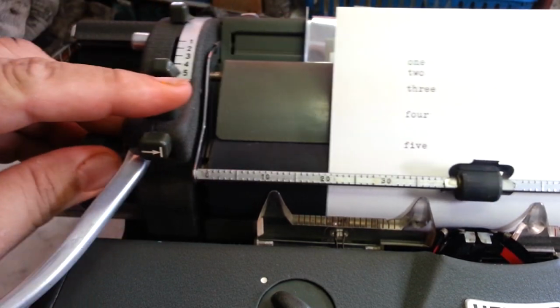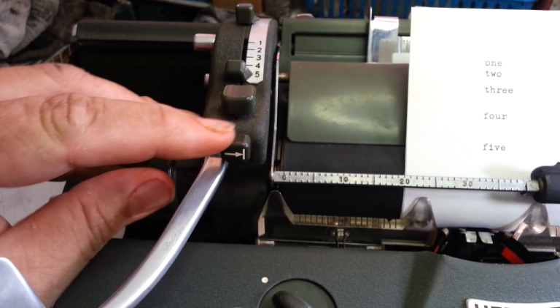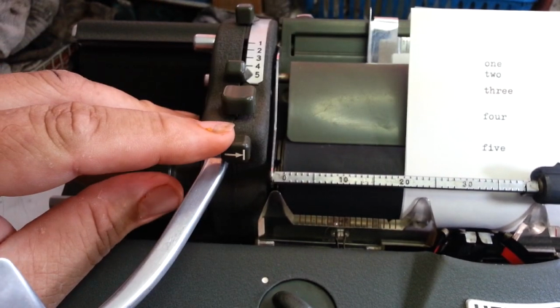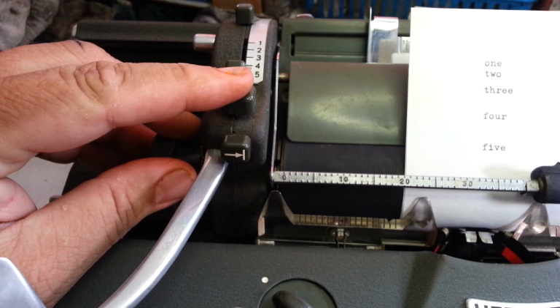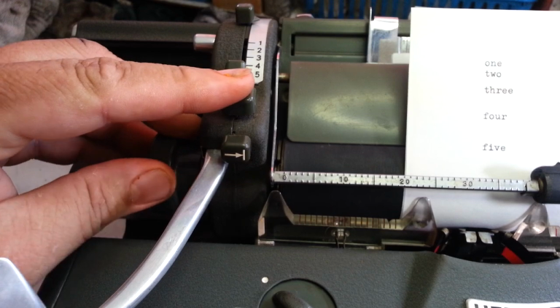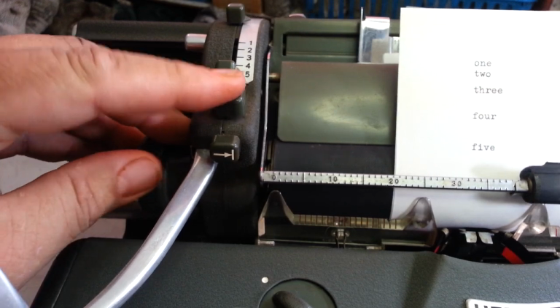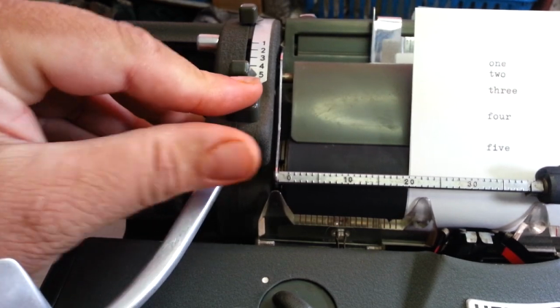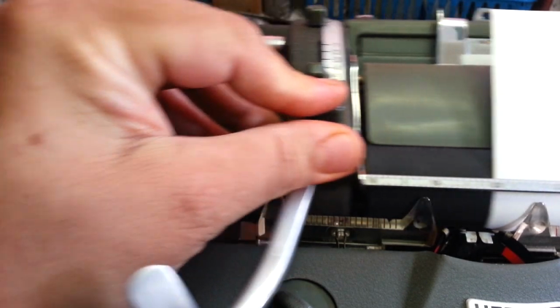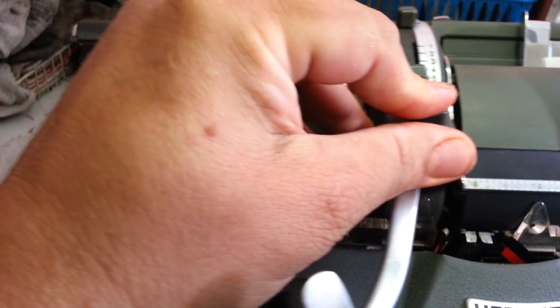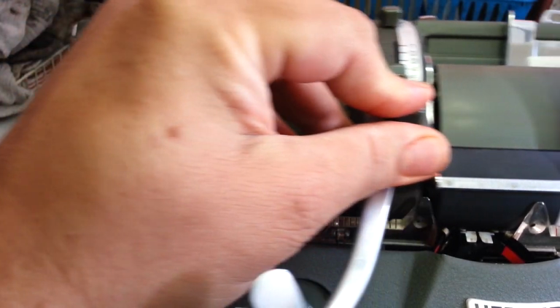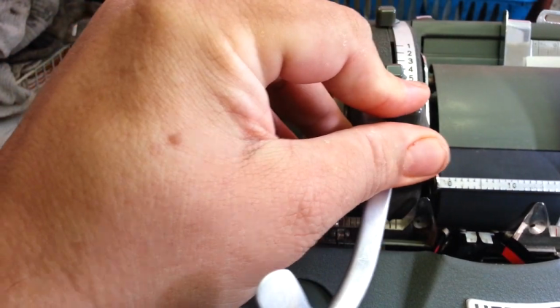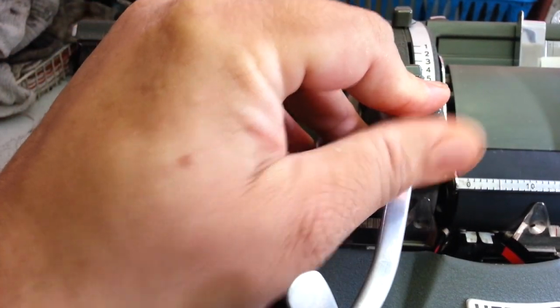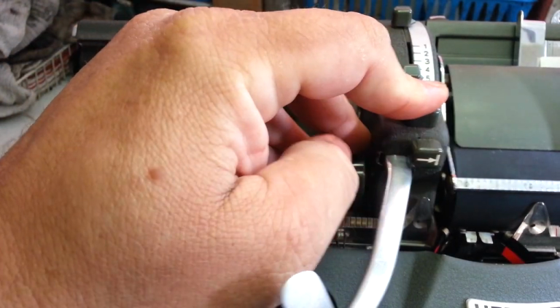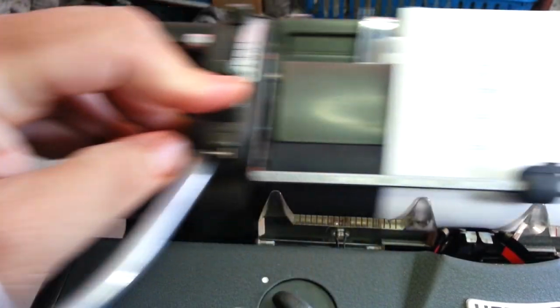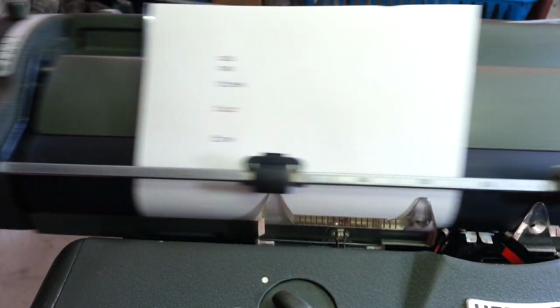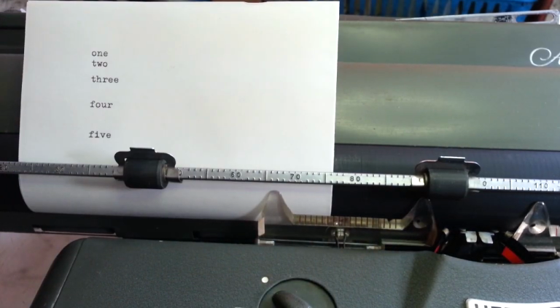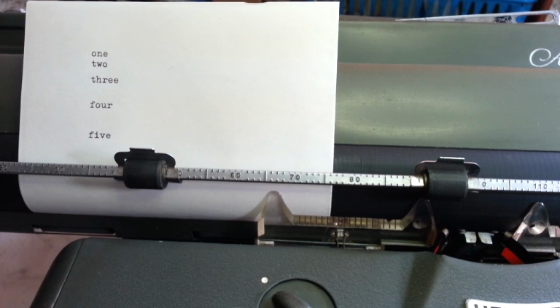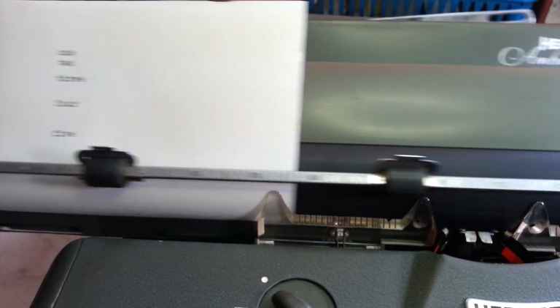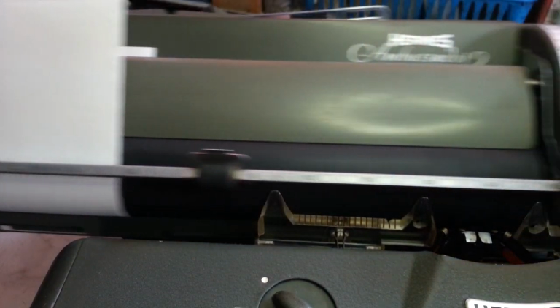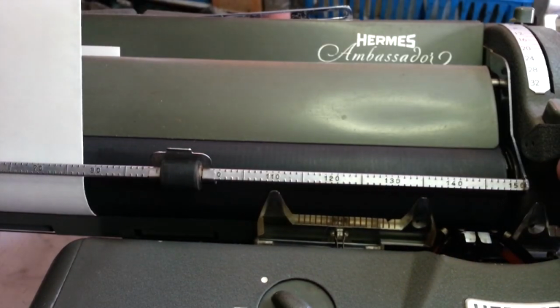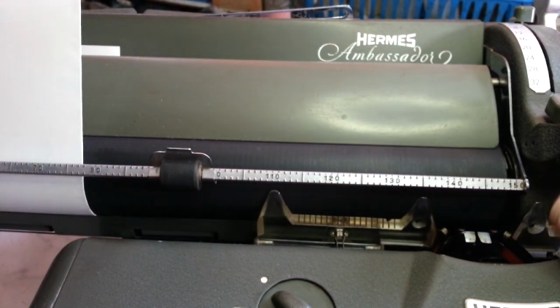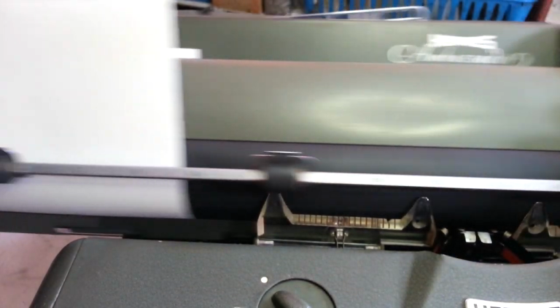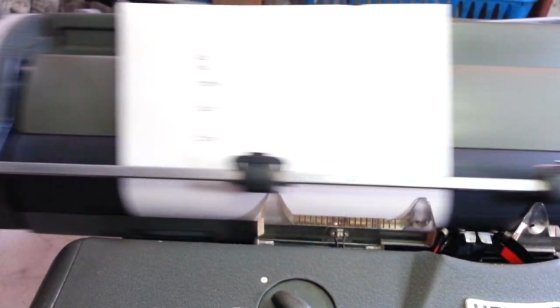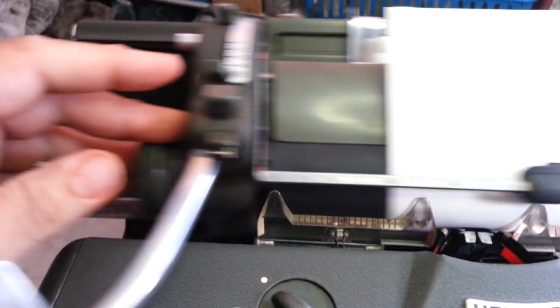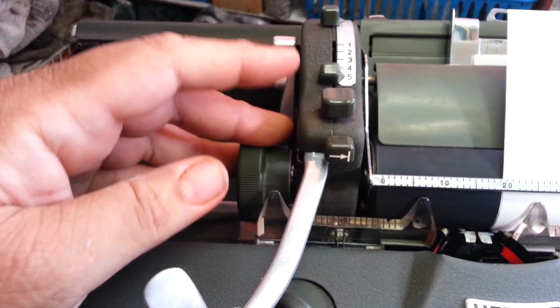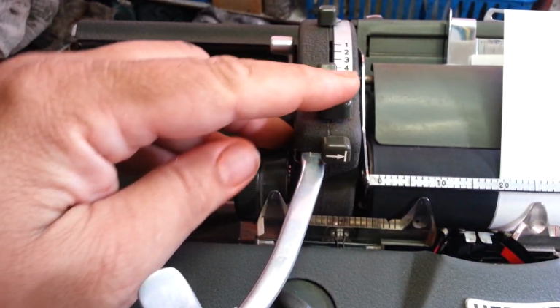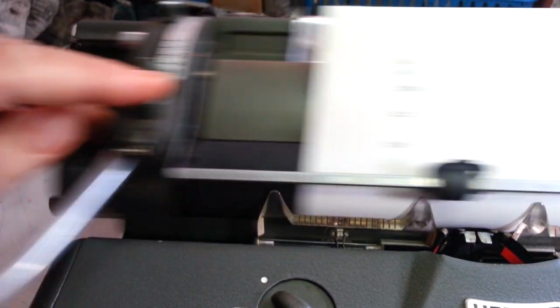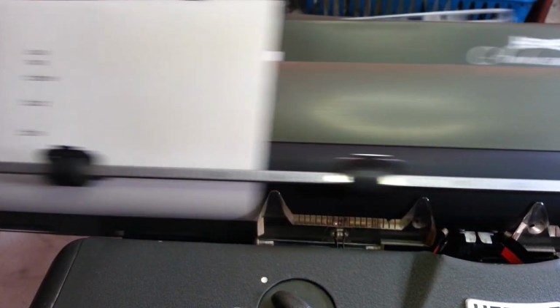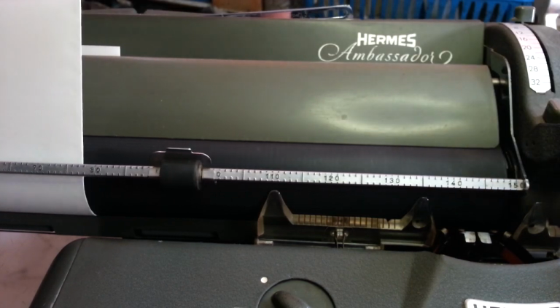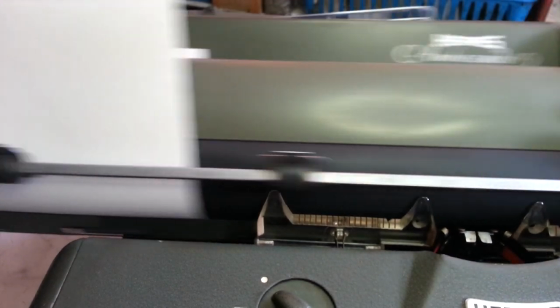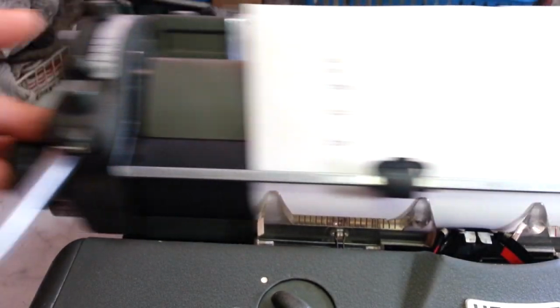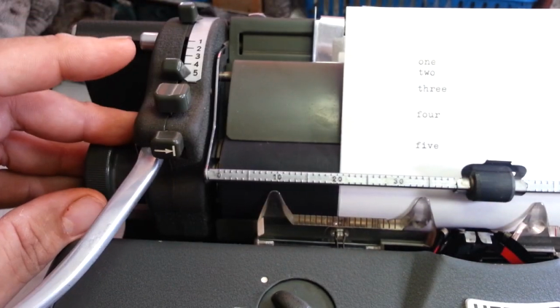Of course here's your detent release up here. And these margins work like magic margins — you put the margin over here on the edge, you put the margin over here on the edge.